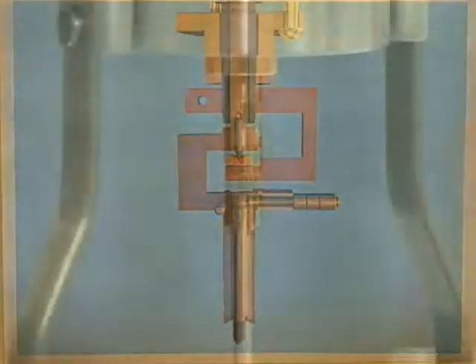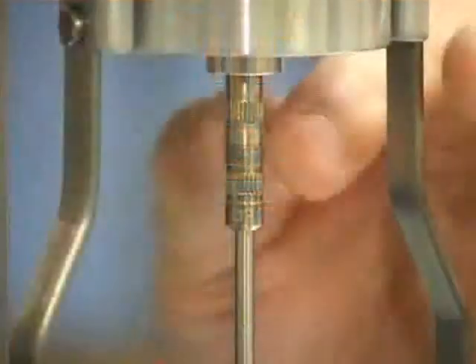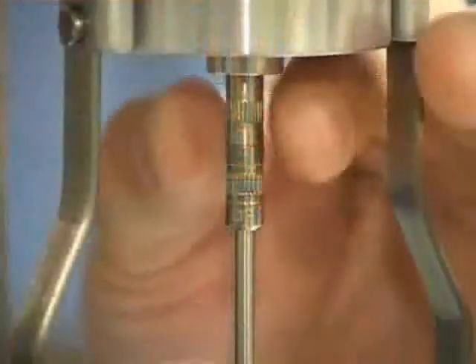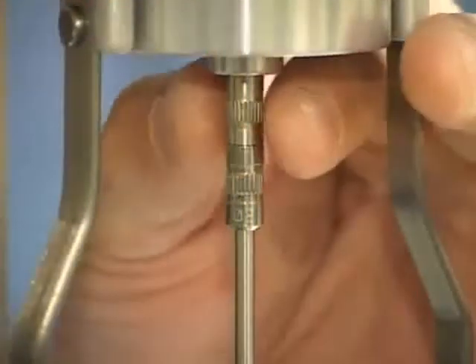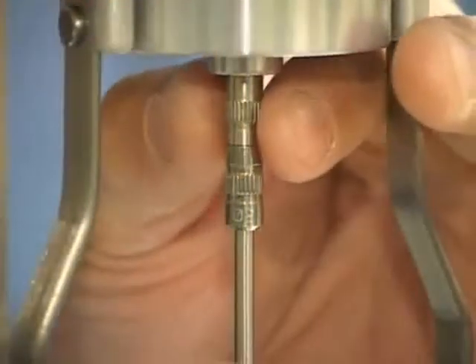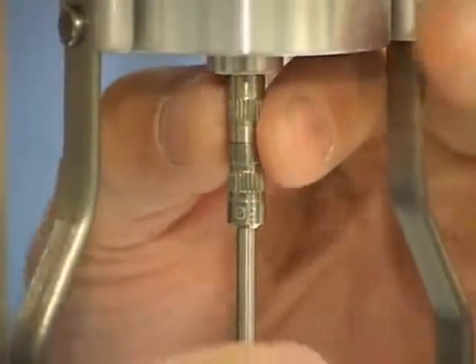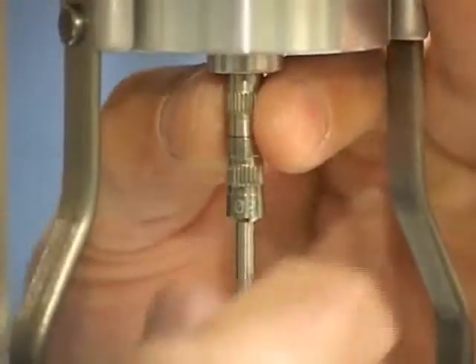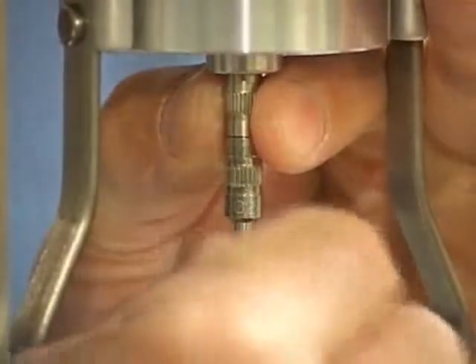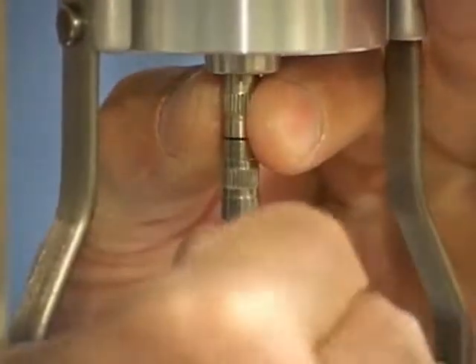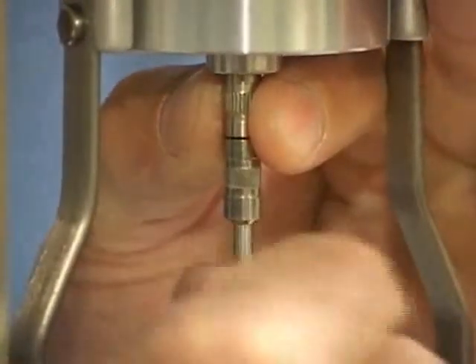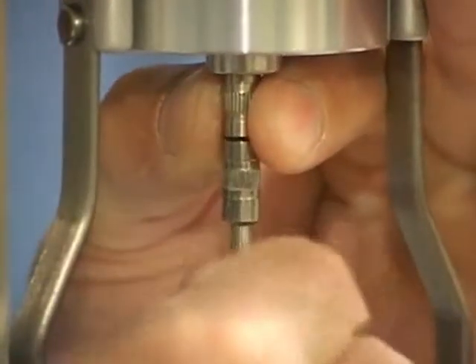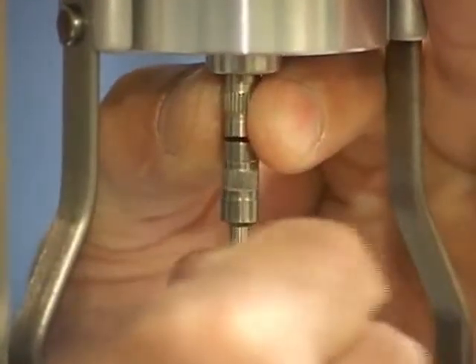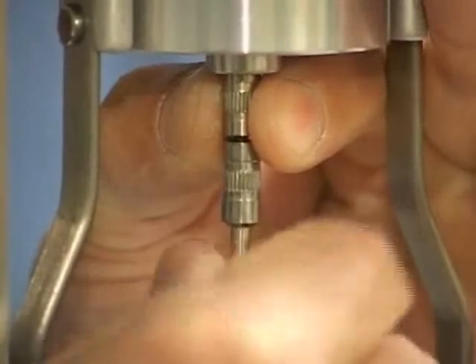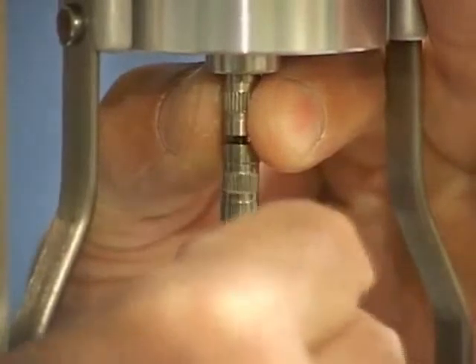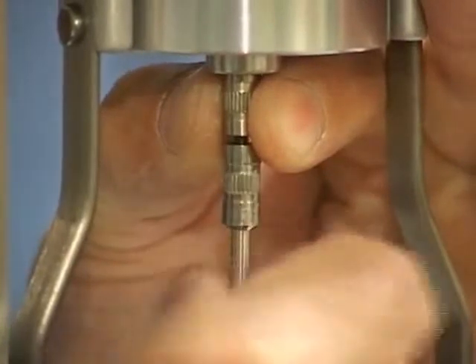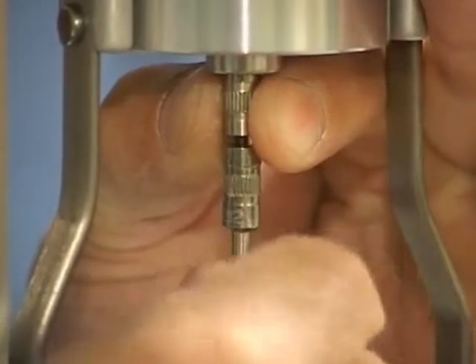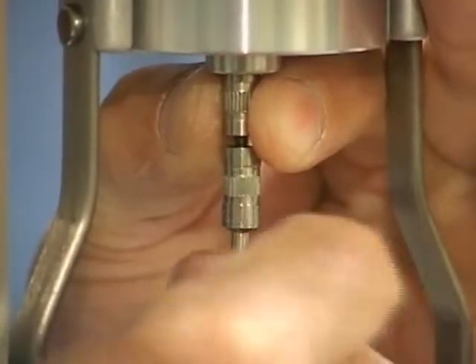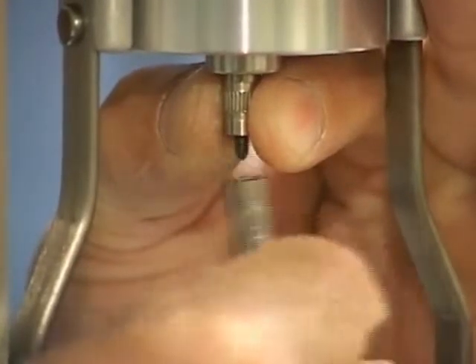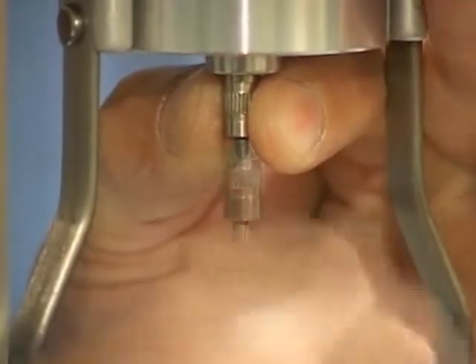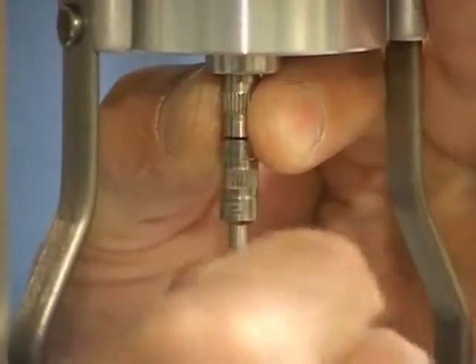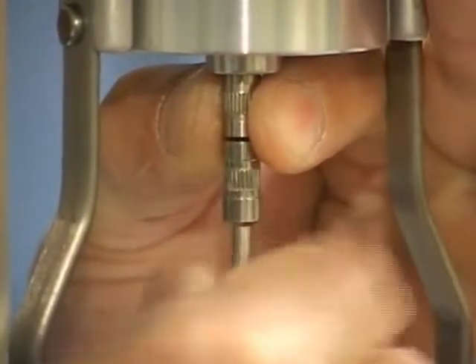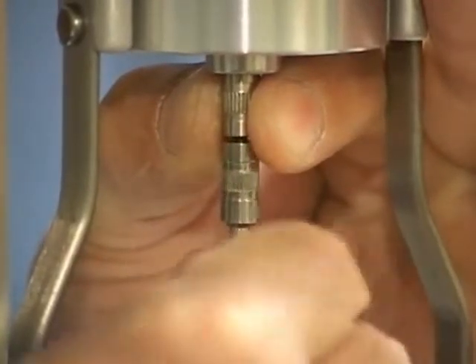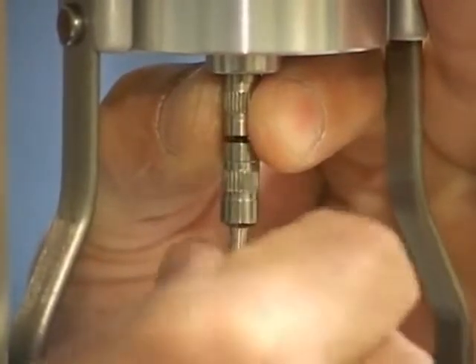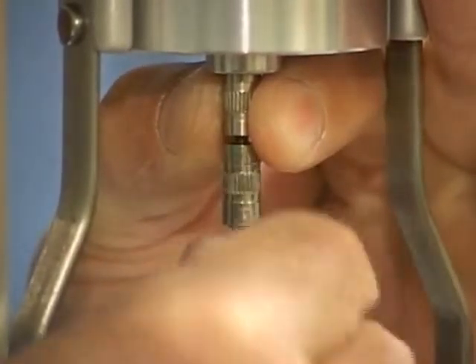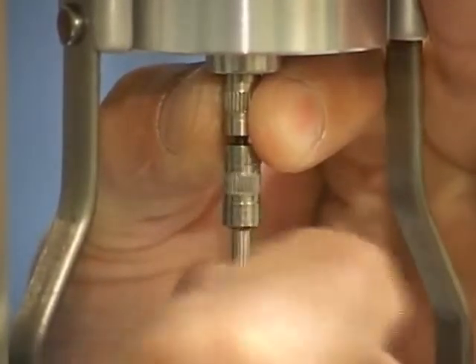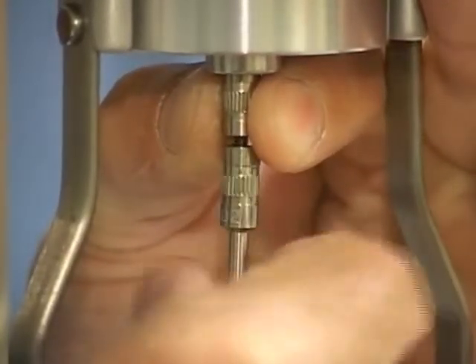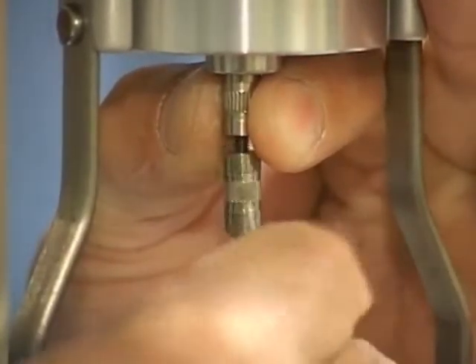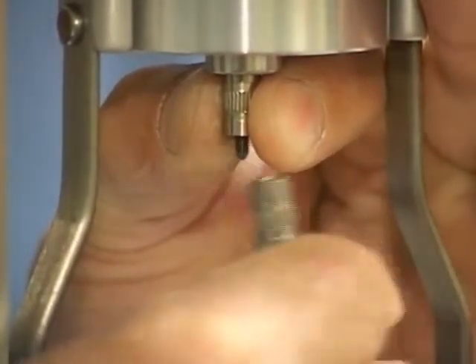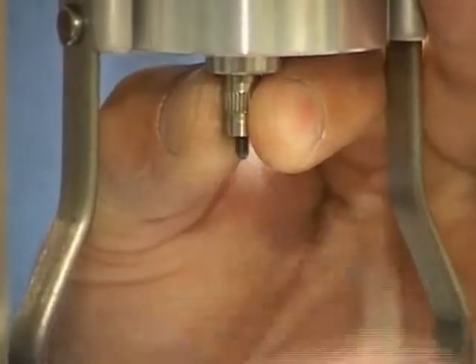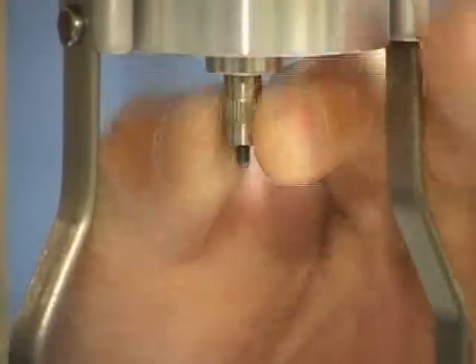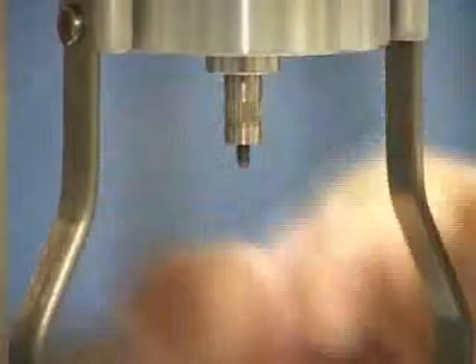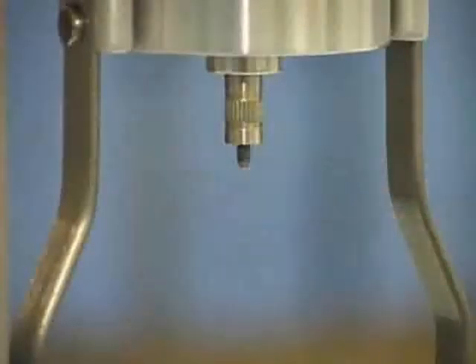To remove your spindle, gently lift up on the coupling nut and unscrew the spindle. Keep in mind that it has a left-handed thread.